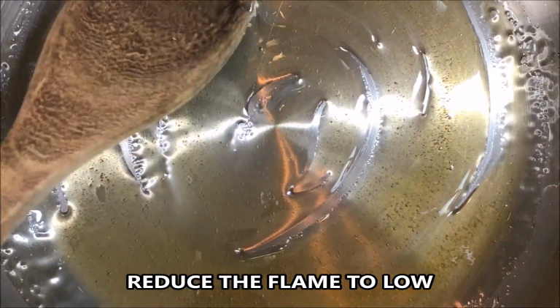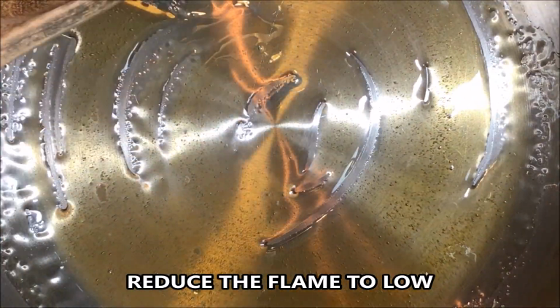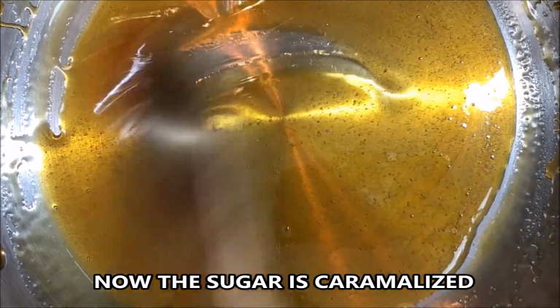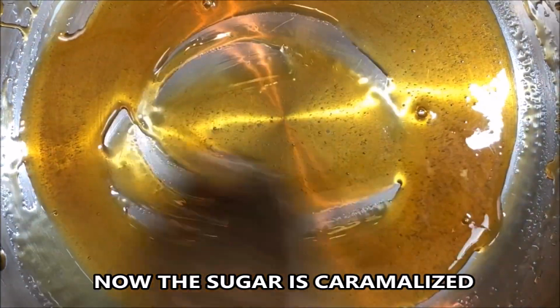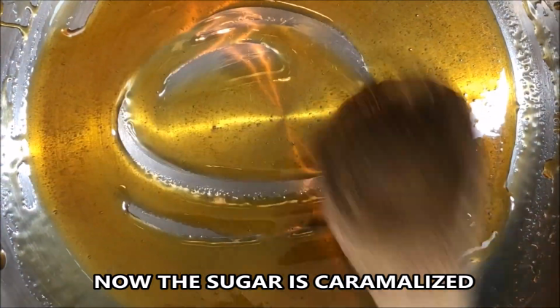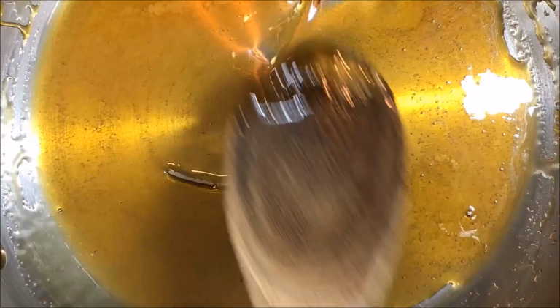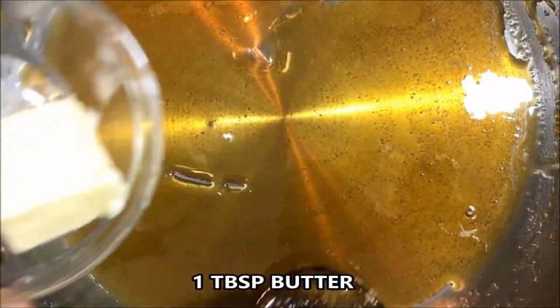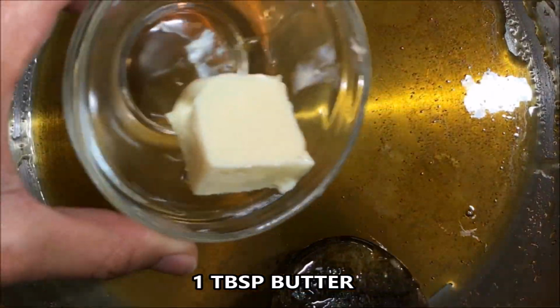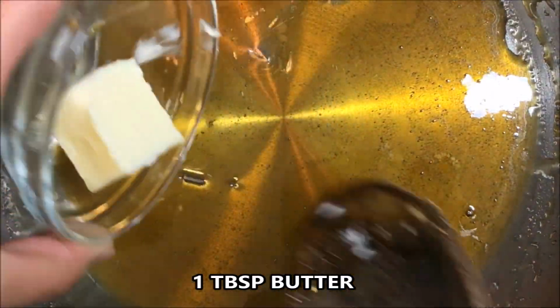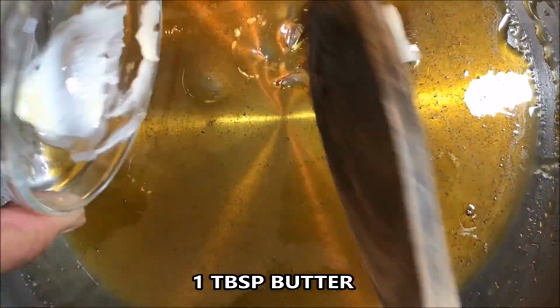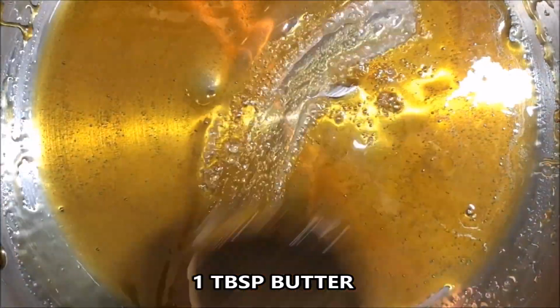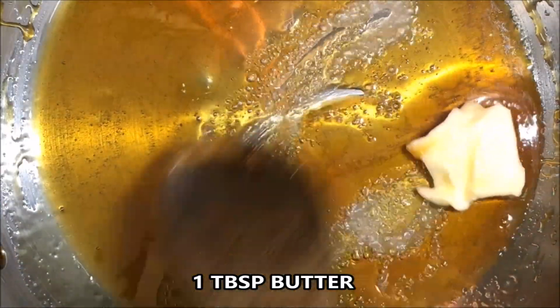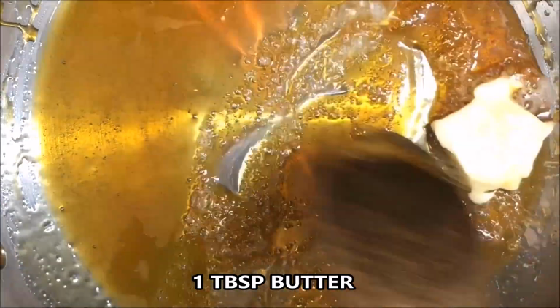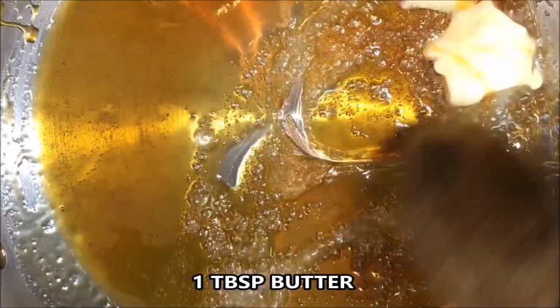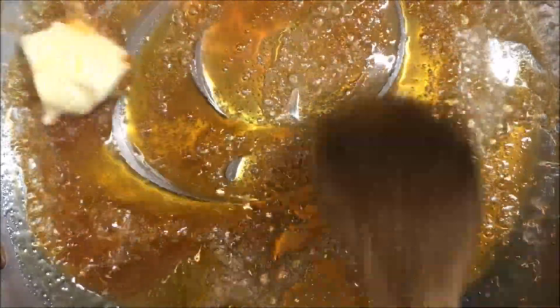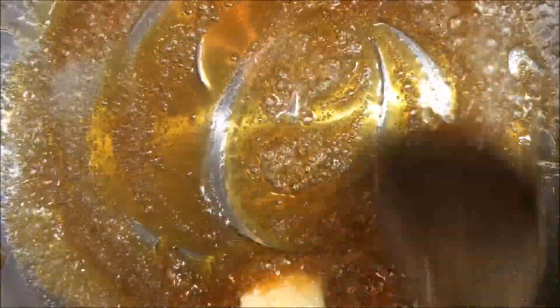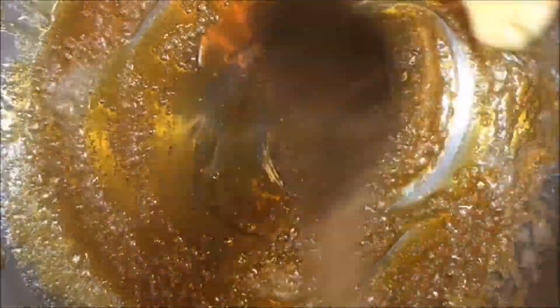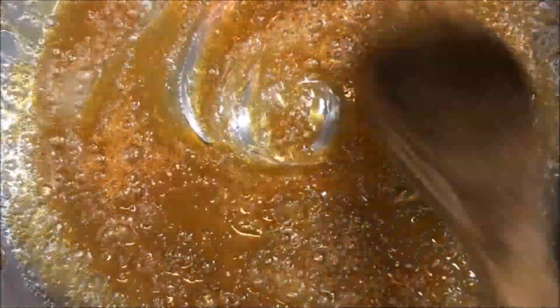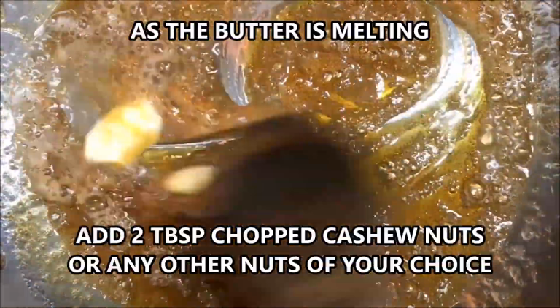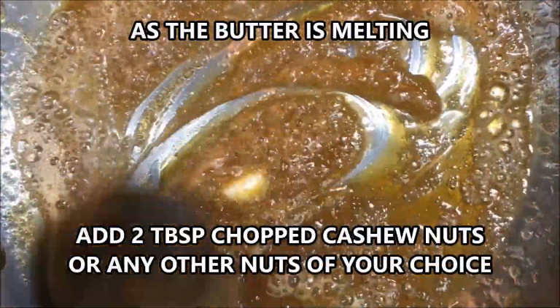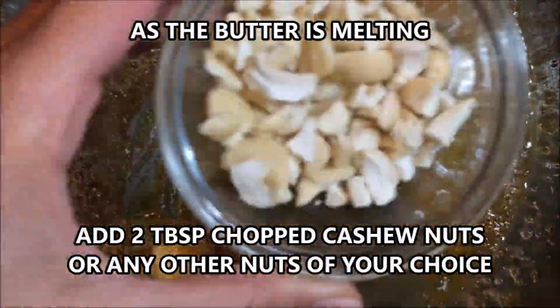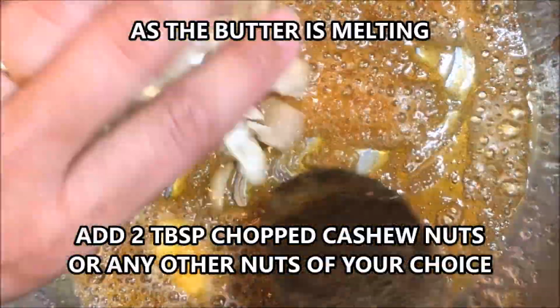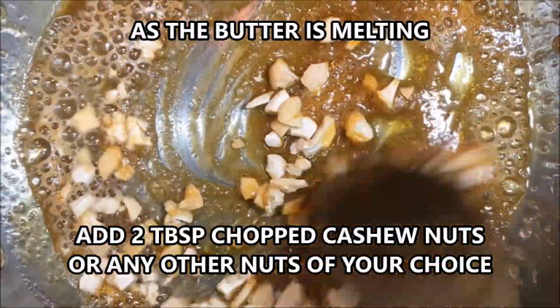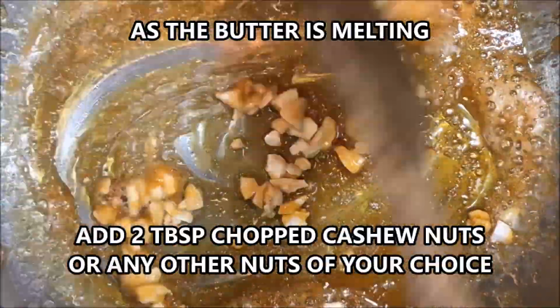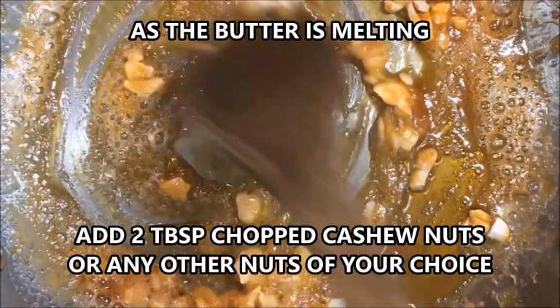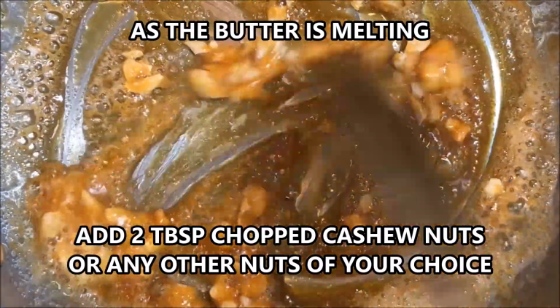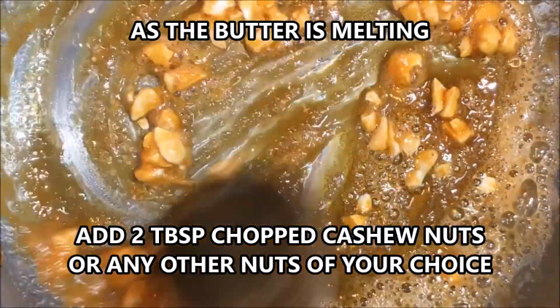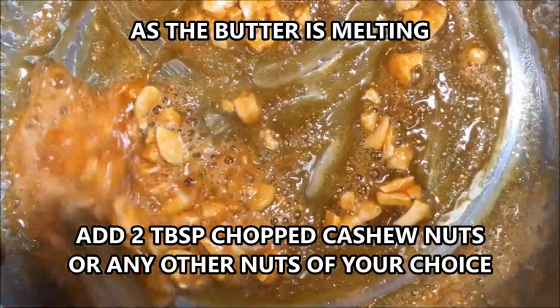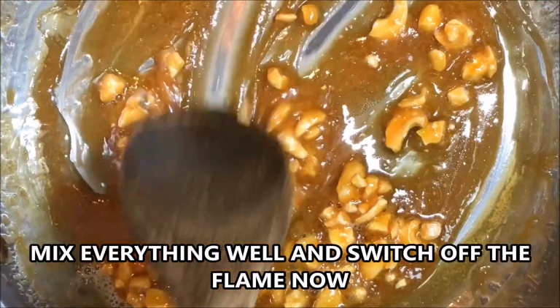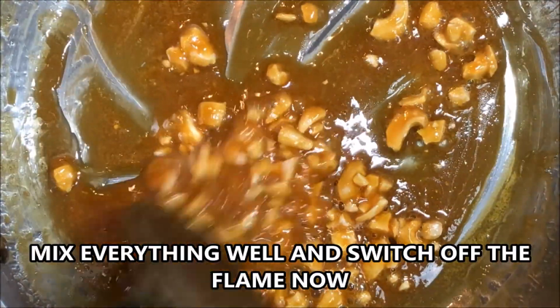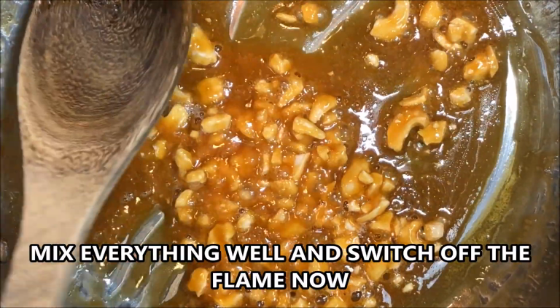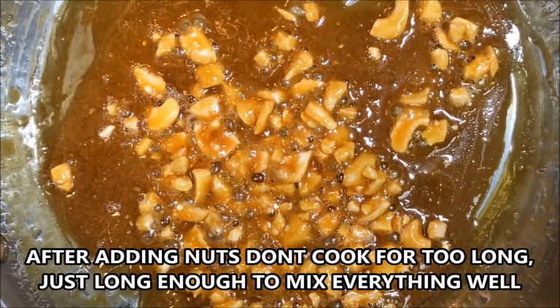Now reduce the flame. As the sugar is caramelized, add 1 tablespoon butter — it is going to froth up and that's what's supposed to happen. Then add 2 tablespoons of chopped cashew nuts or any other nuts of your choice, and switch off the flame.